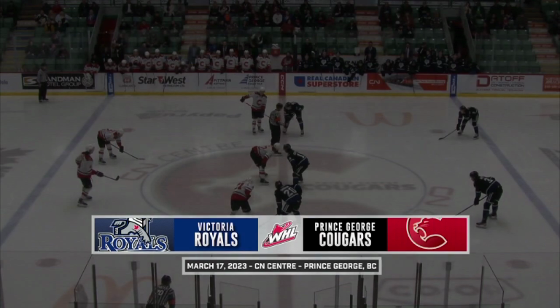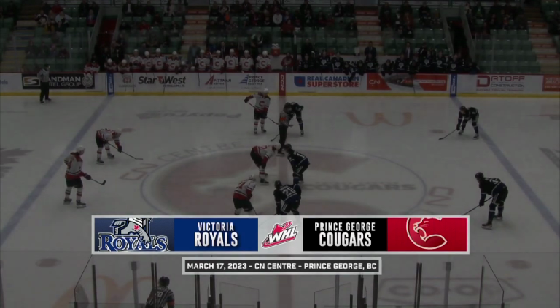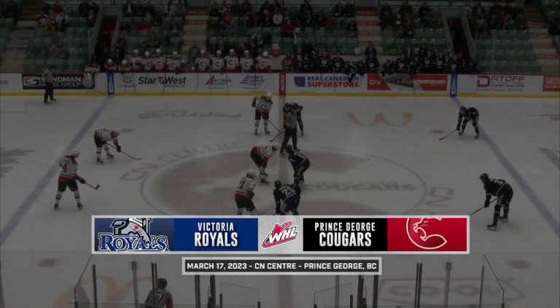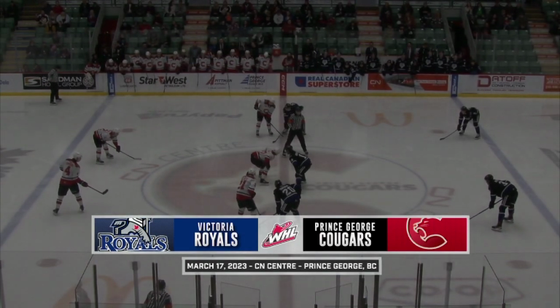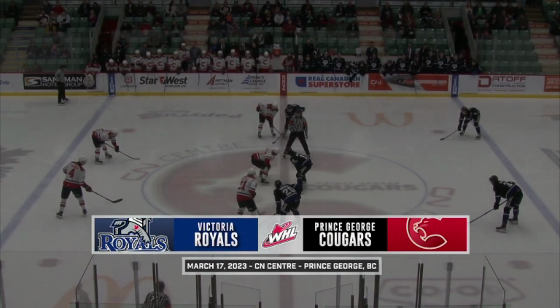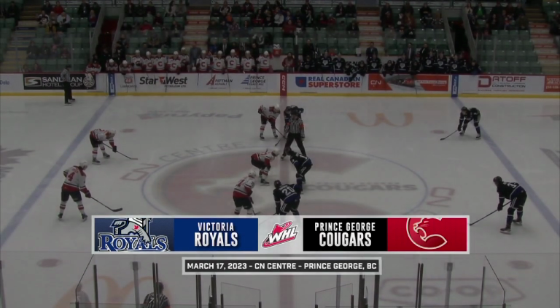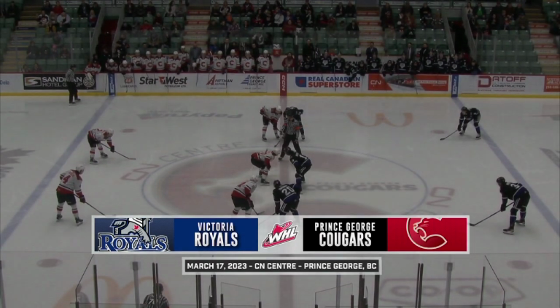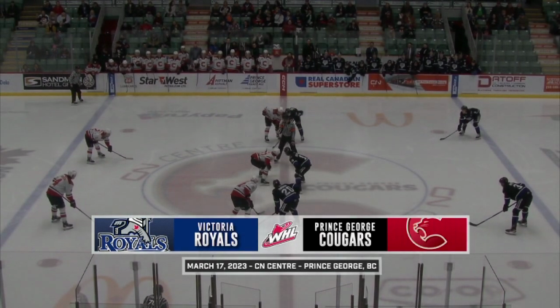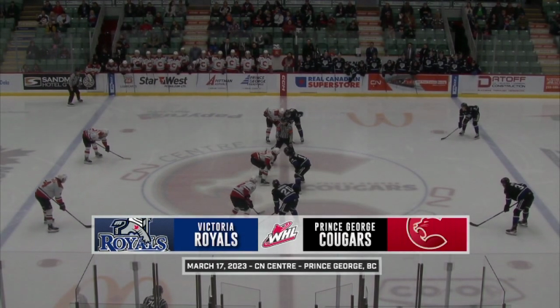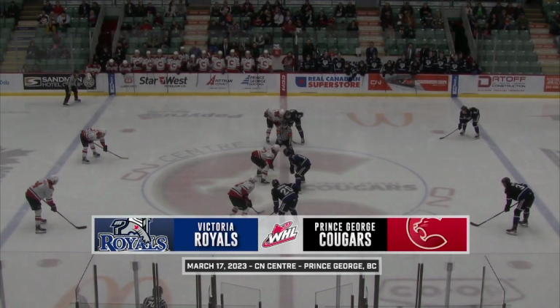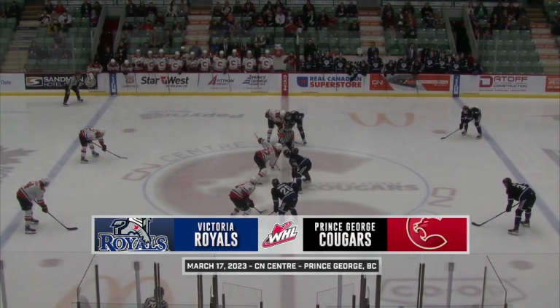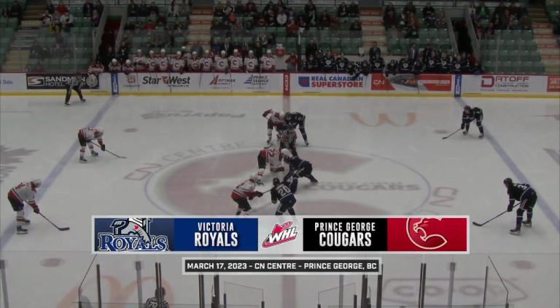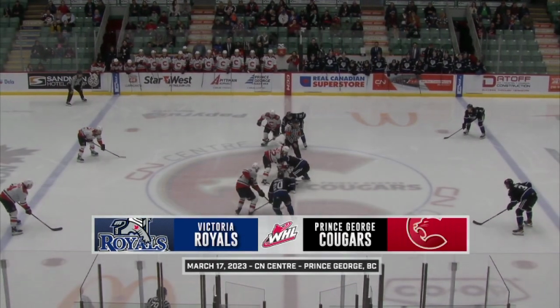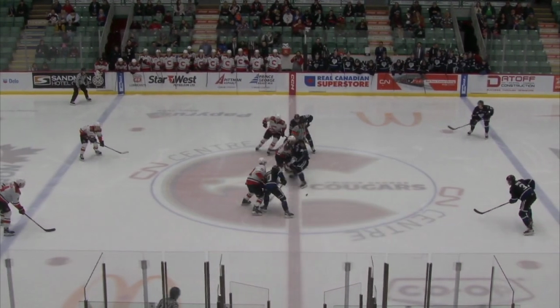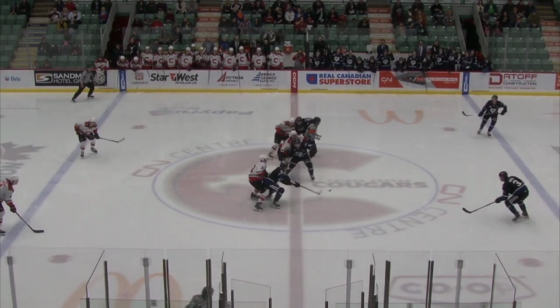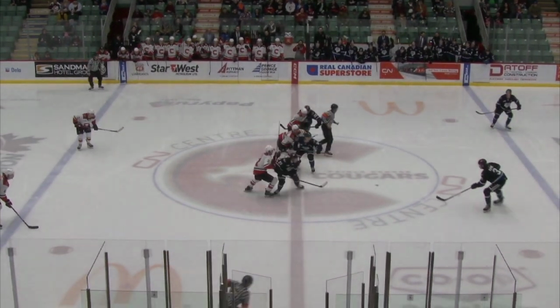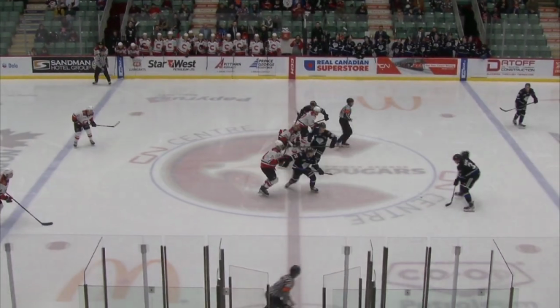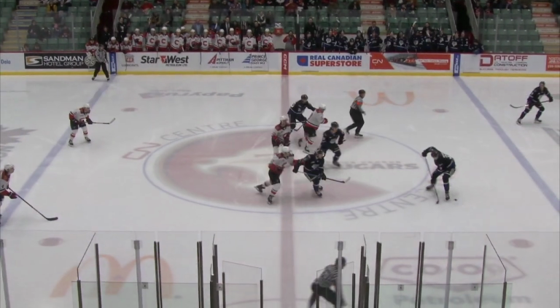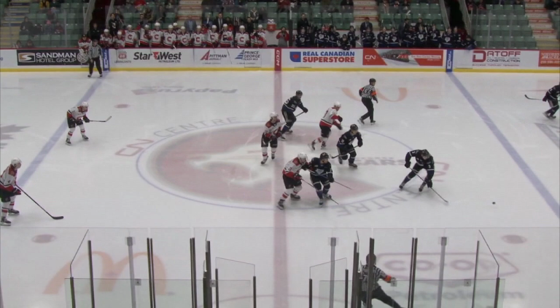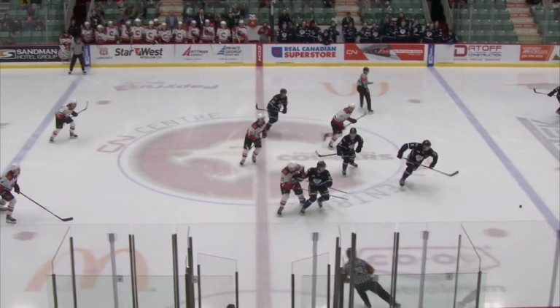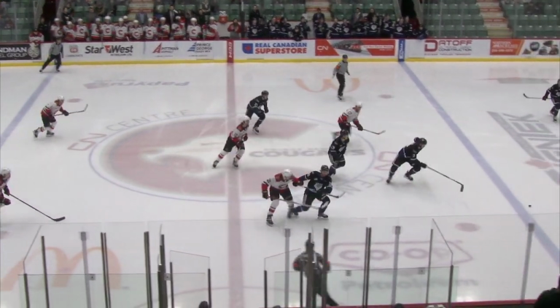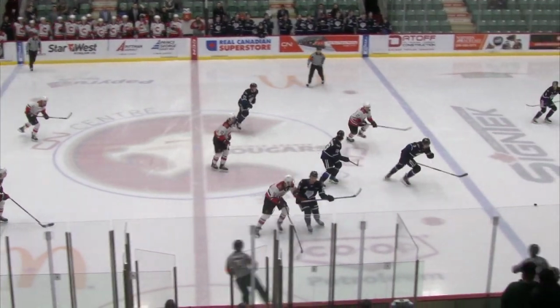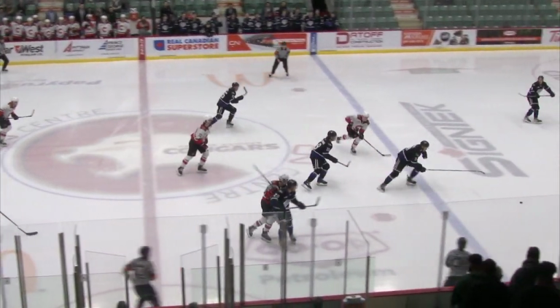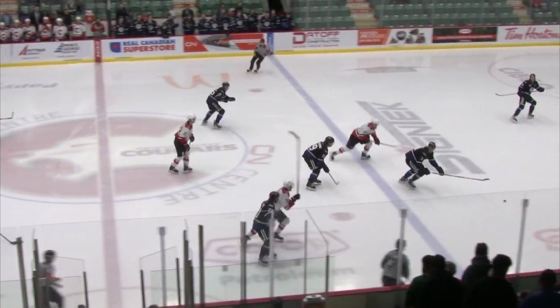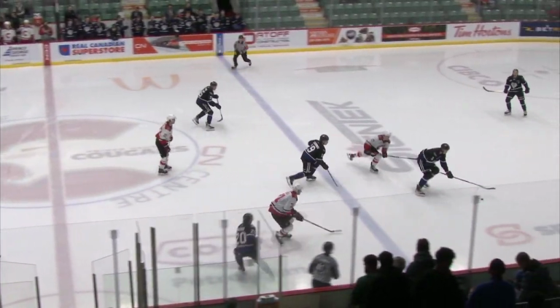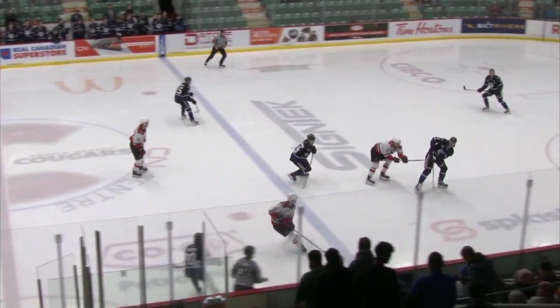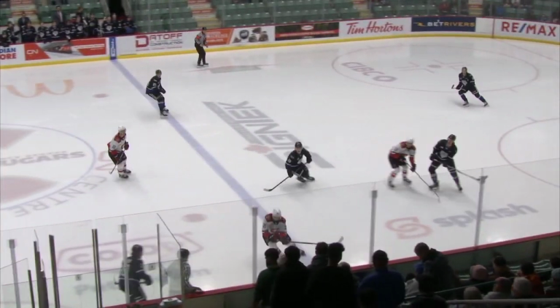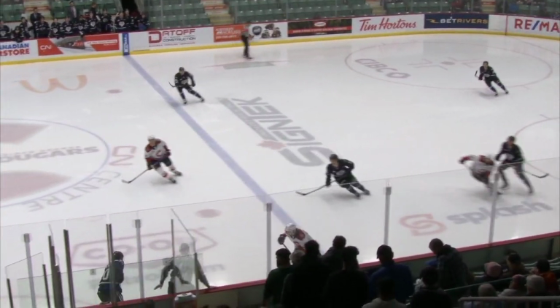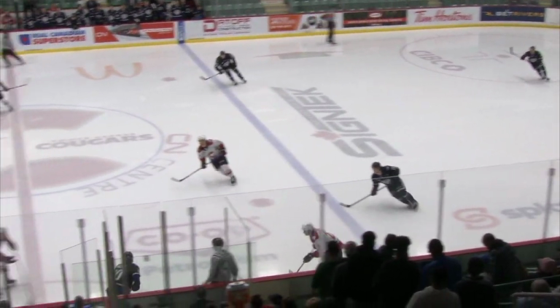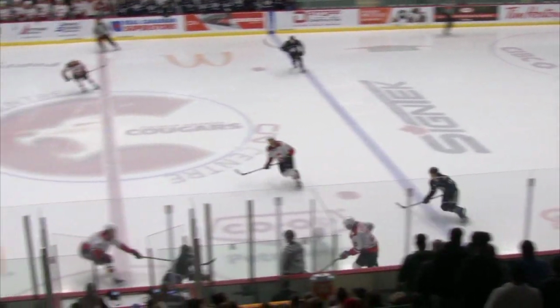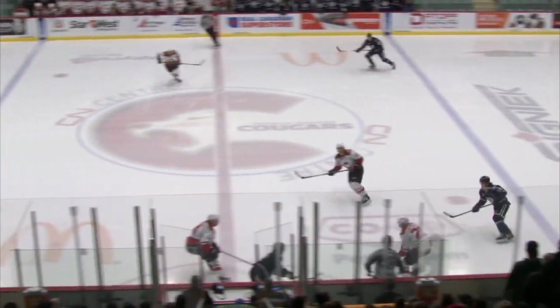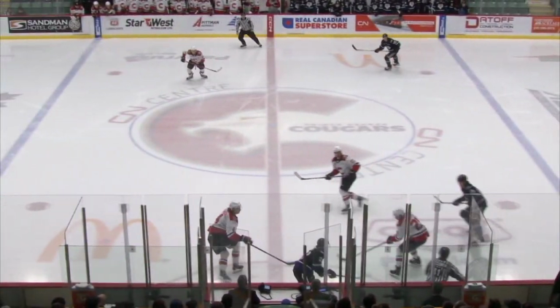At the CN Center, Glander with us here in the BC Northern Capital. Off we go from the CN Center as the Royals will win the game's opening face-off.